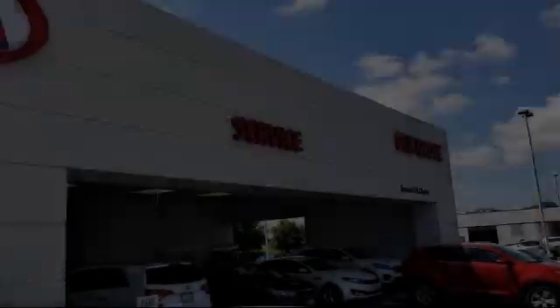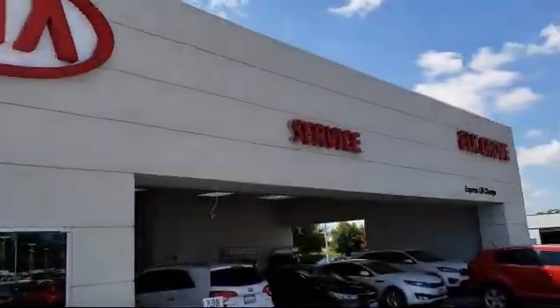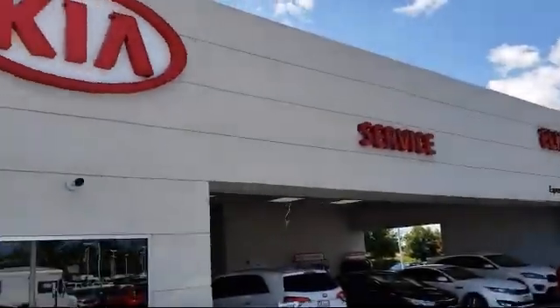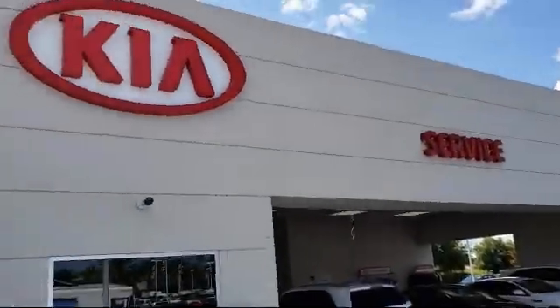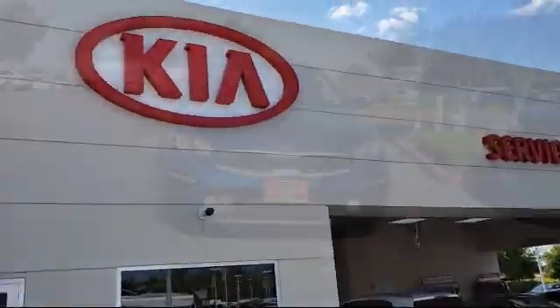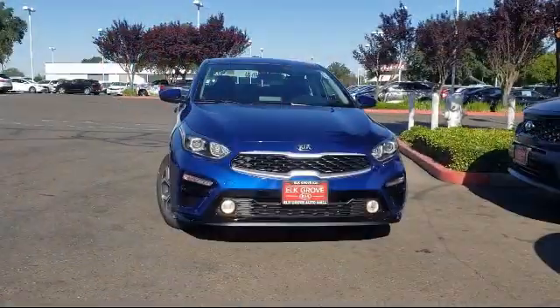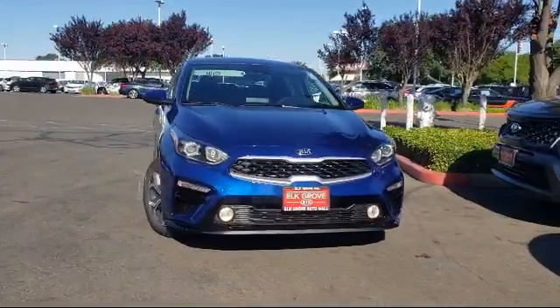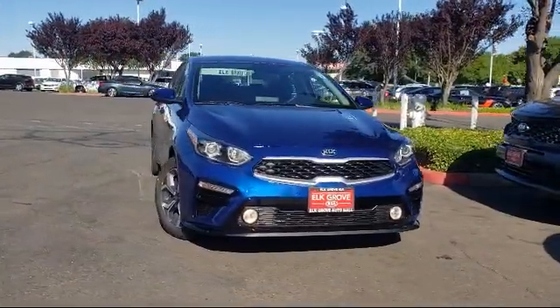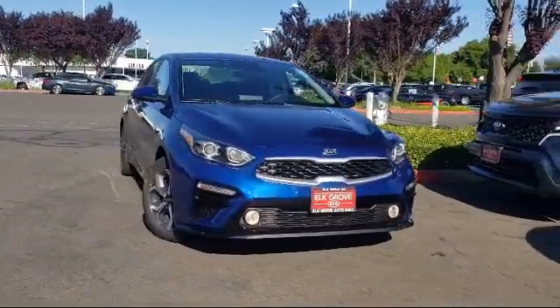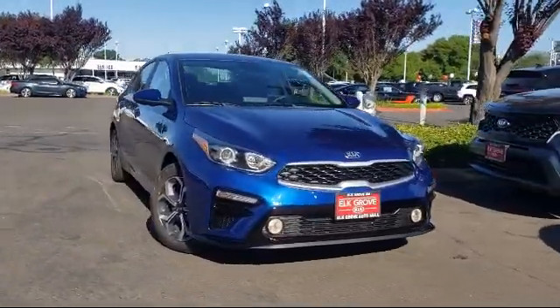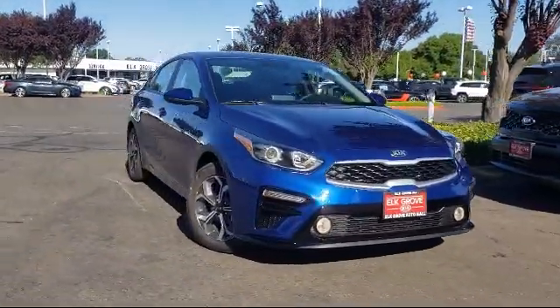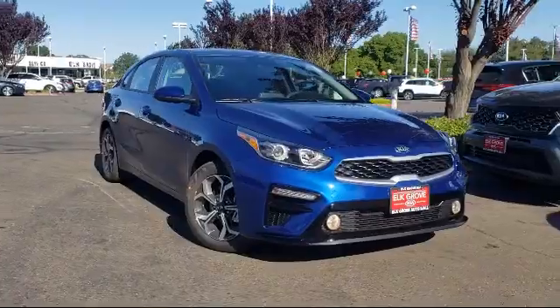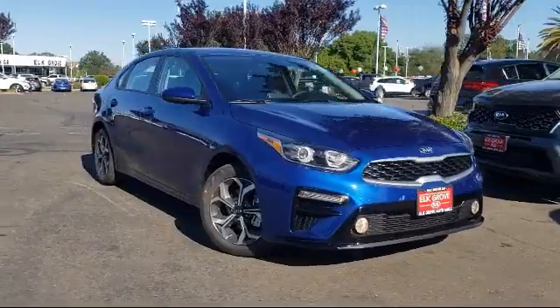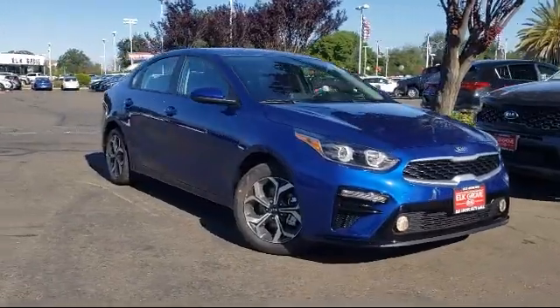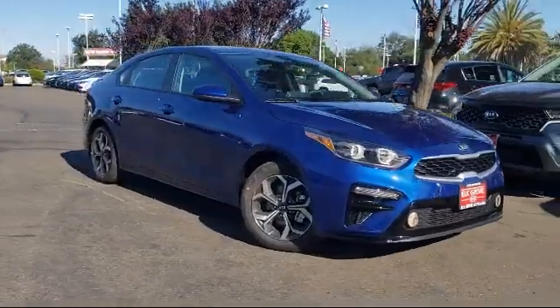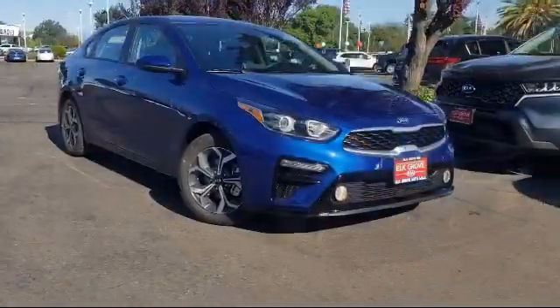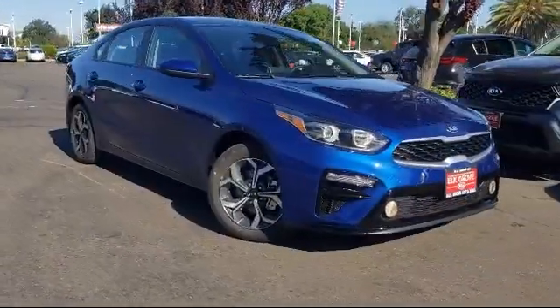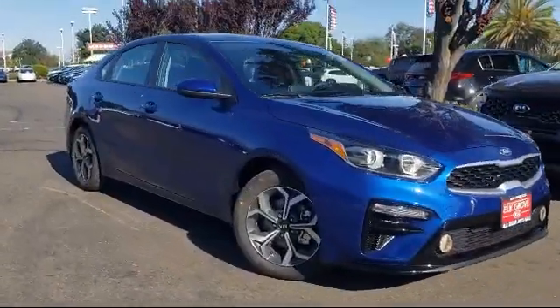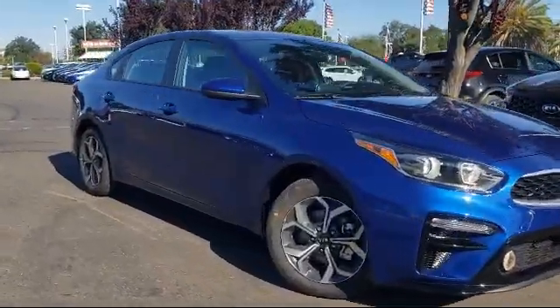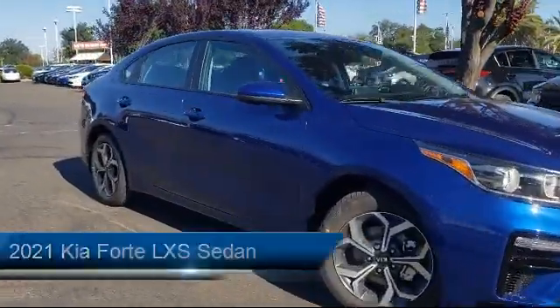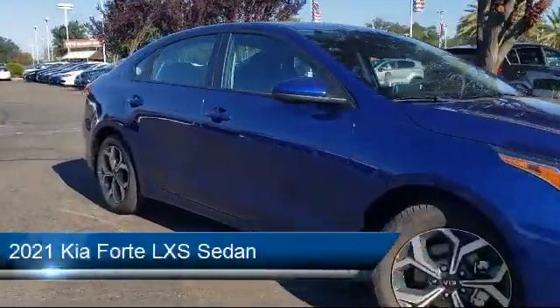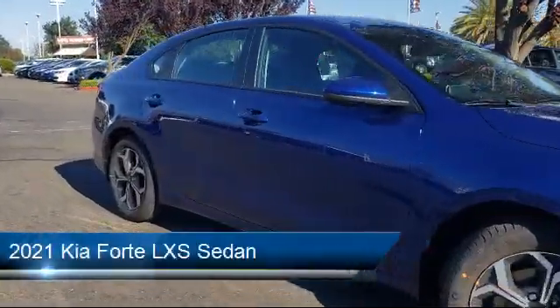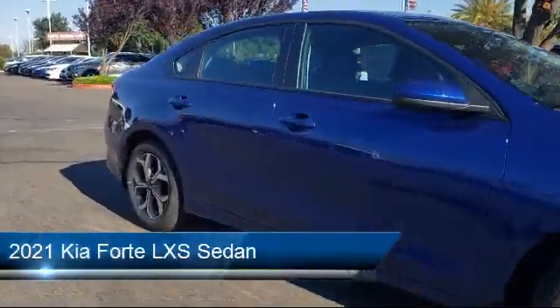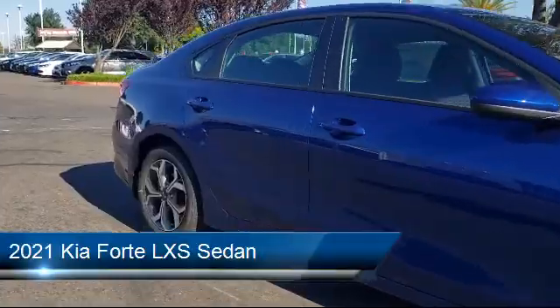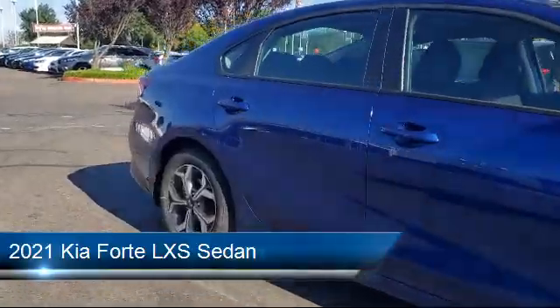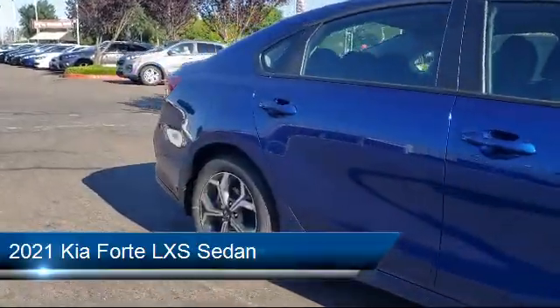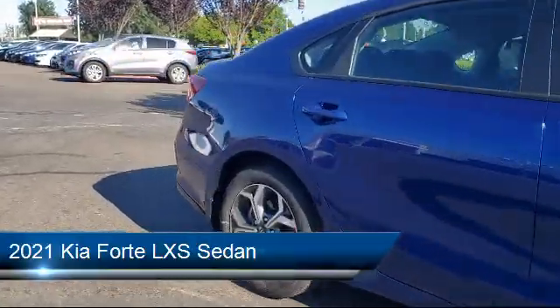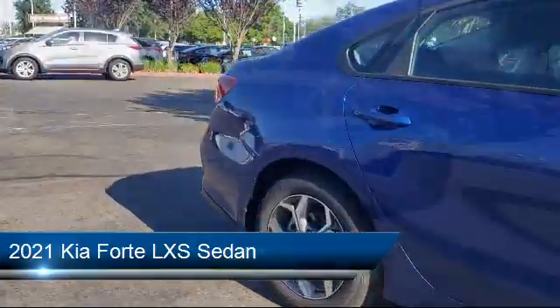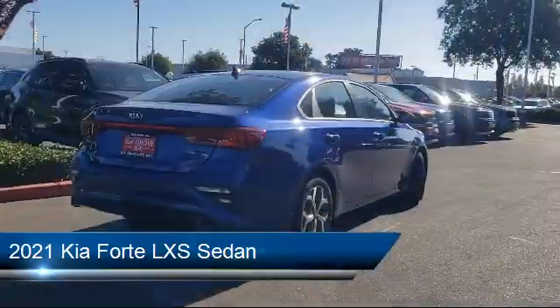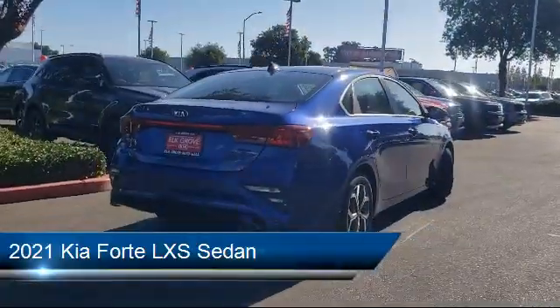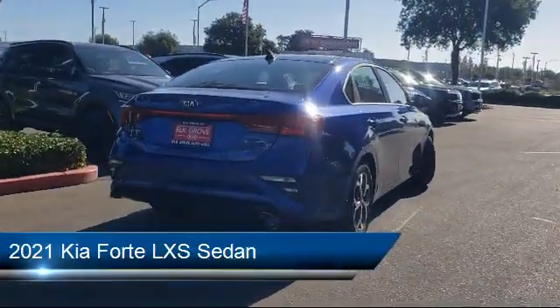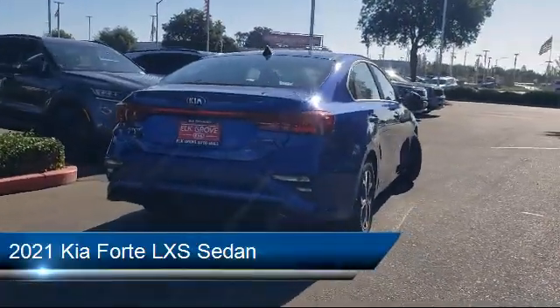Welcome to Elk Grove Kia. Here's a look at another great vehicle from our inventory. It comes equipped with a rear view camera, tire pressure monitoring system, fully automatic headlights, alloy wheels, and a lane departure warning system.